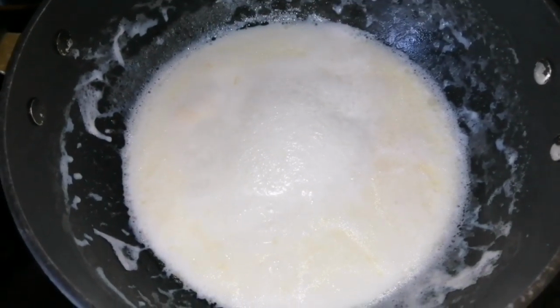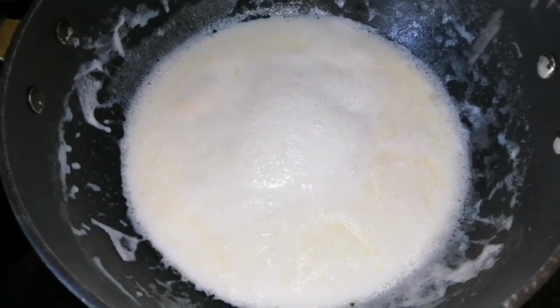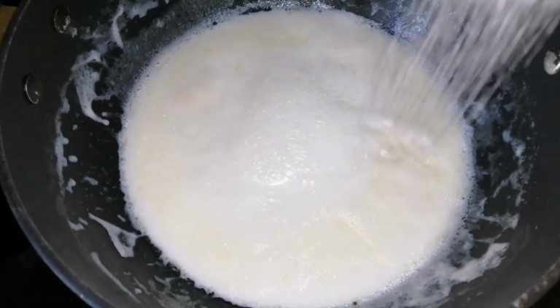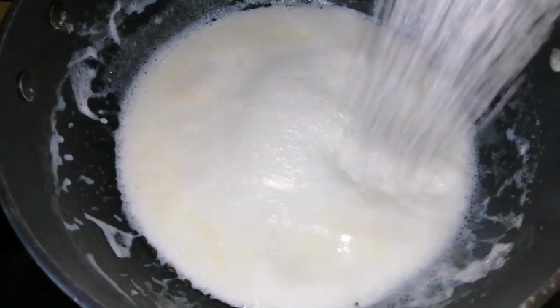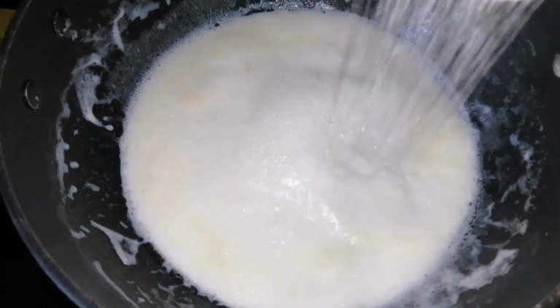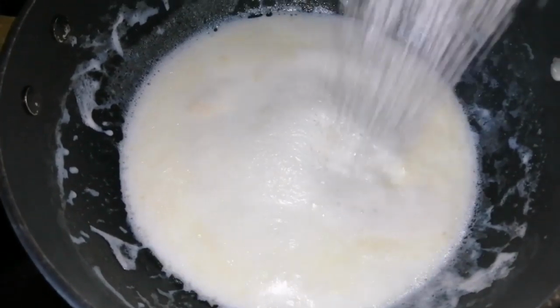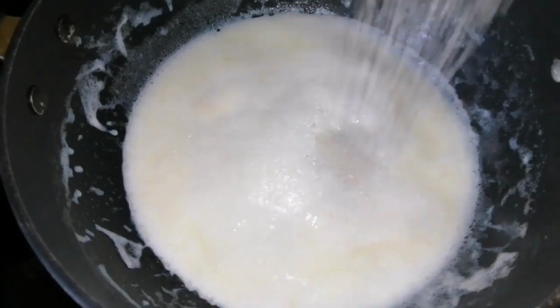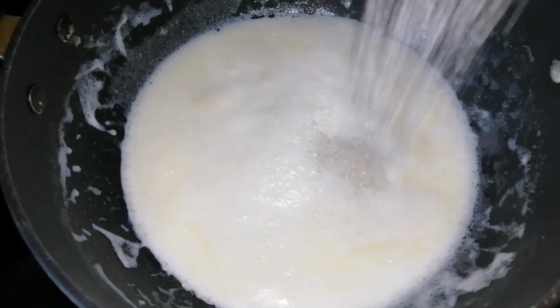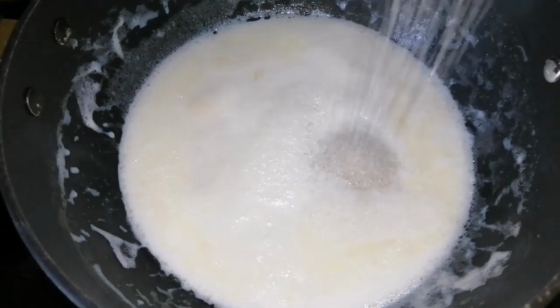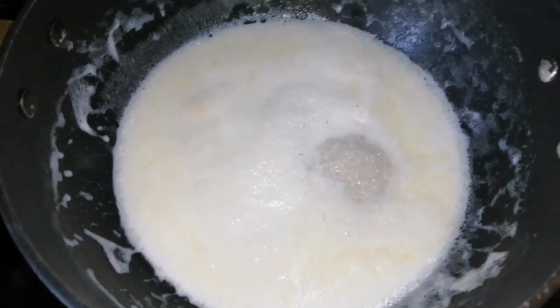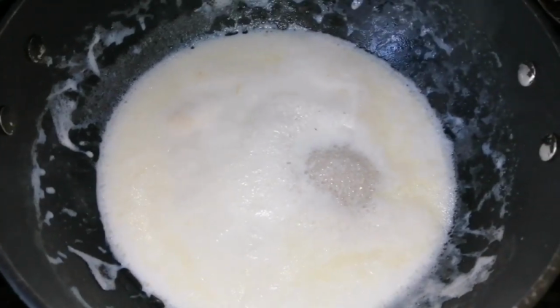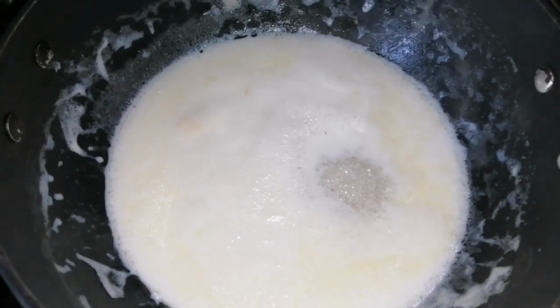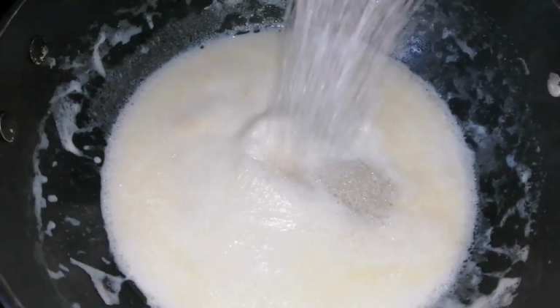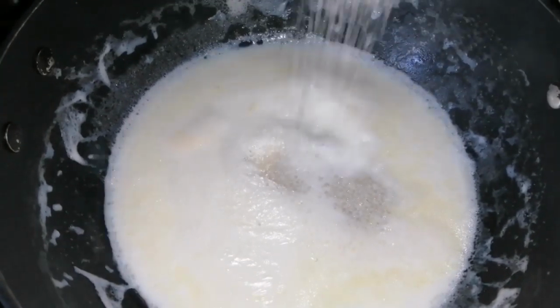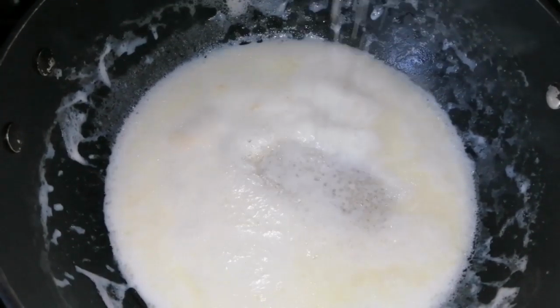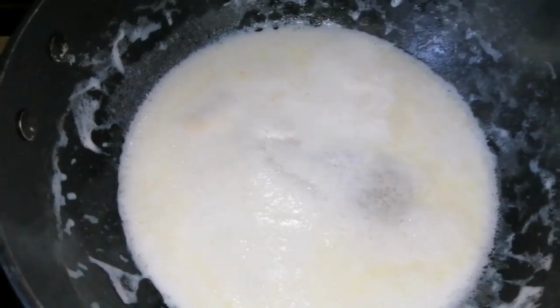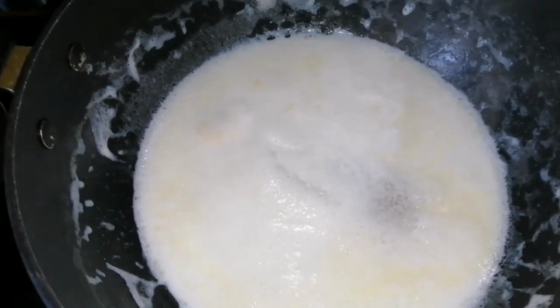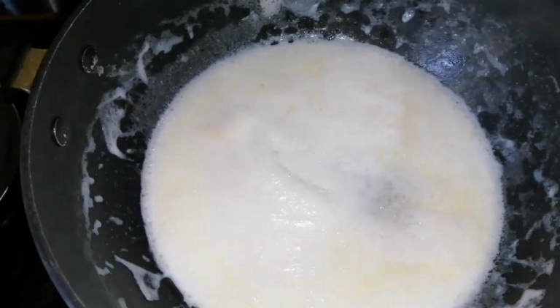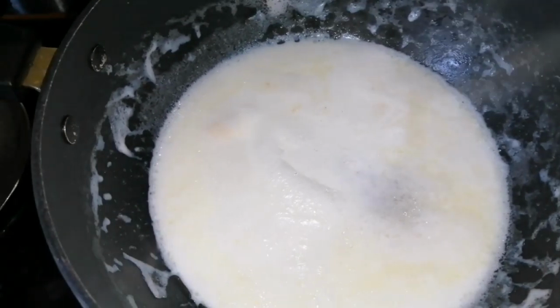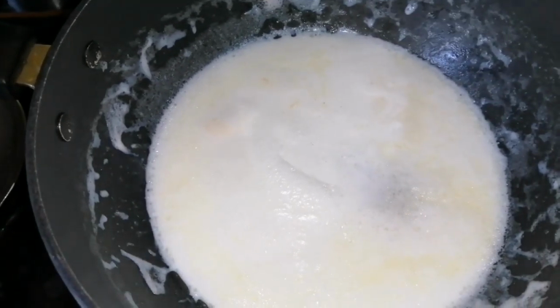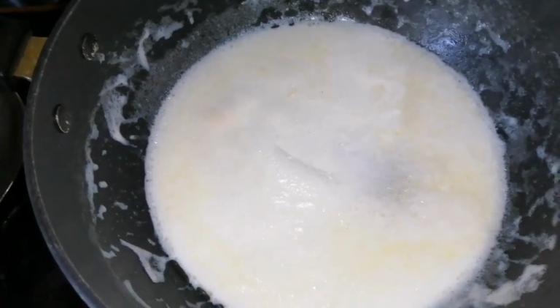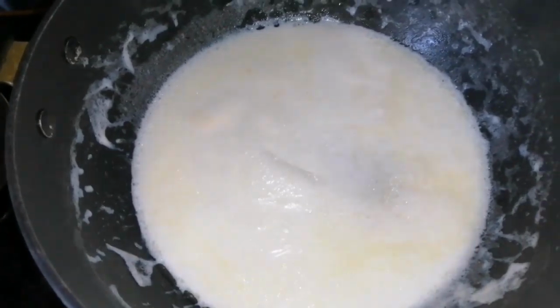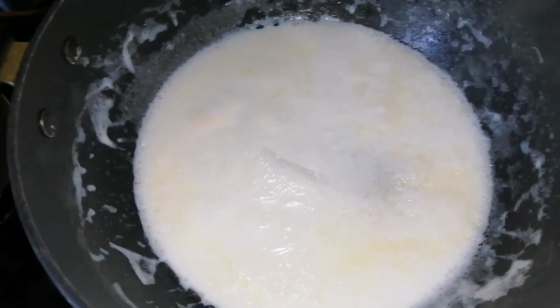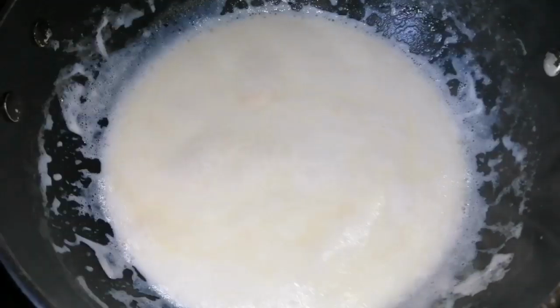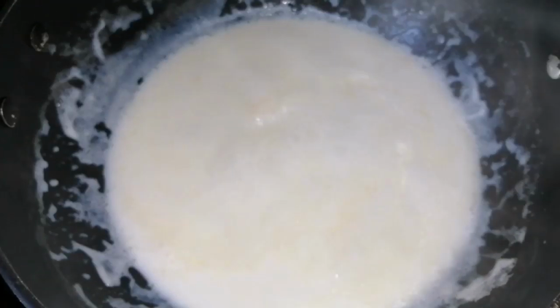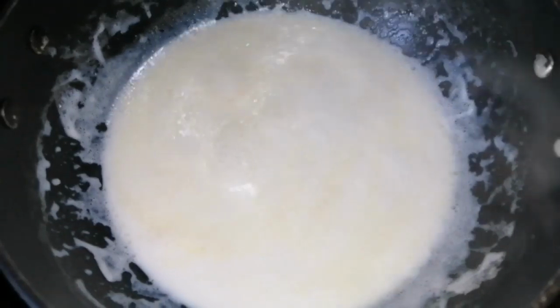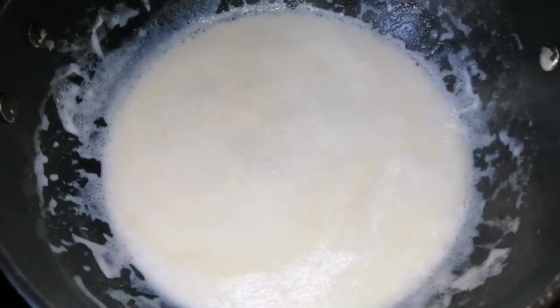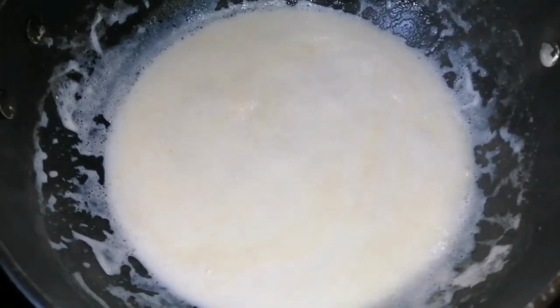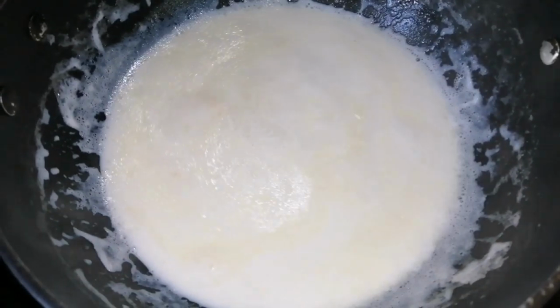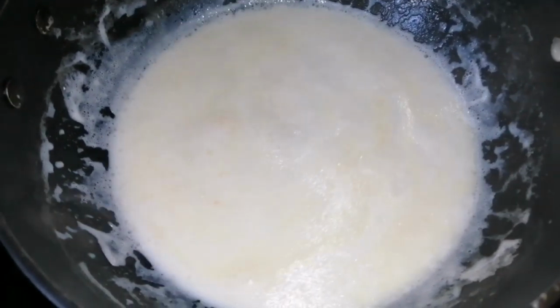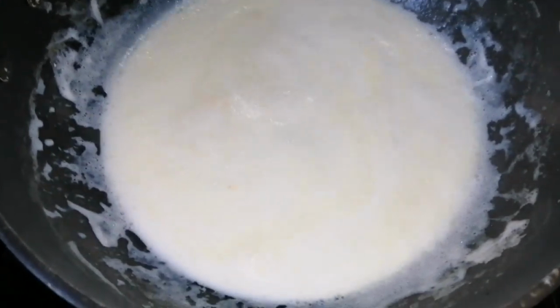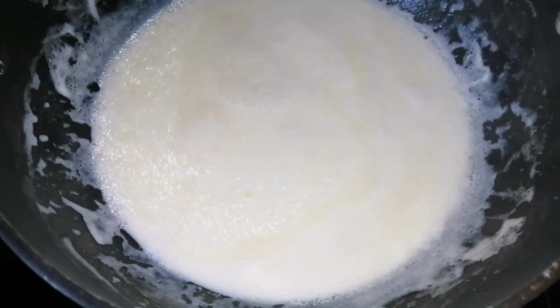Add the salt. Add the sugar. Add the sweet salt. Let's mix and mix with the black pepper — put the black pepper and sour cream.